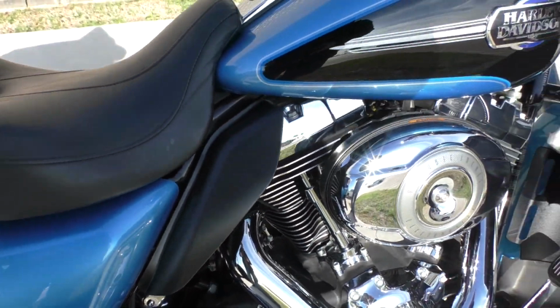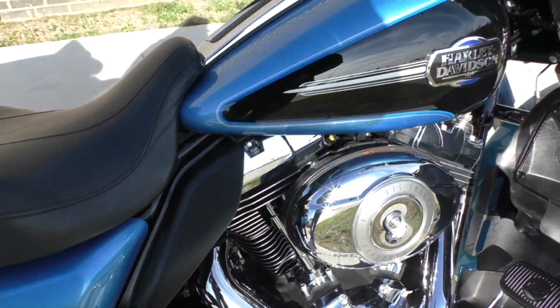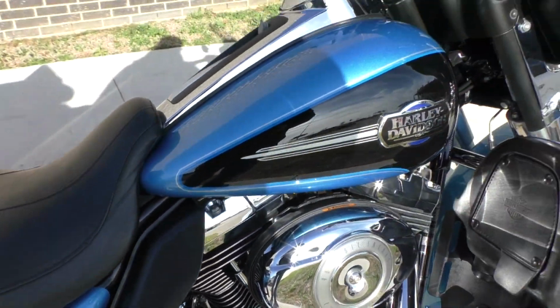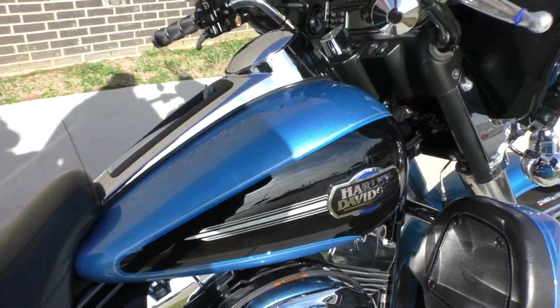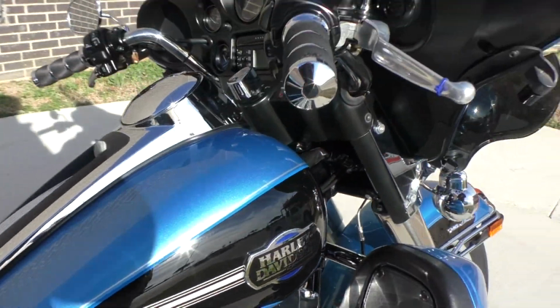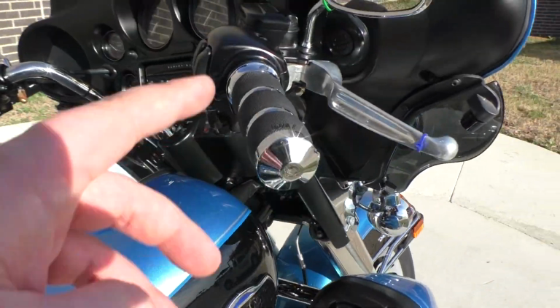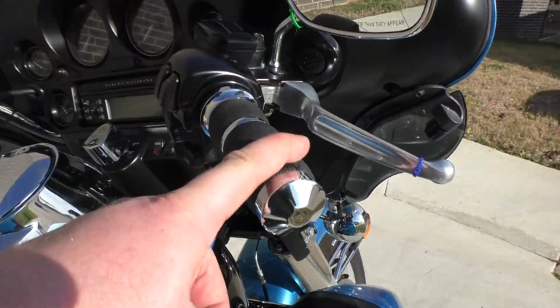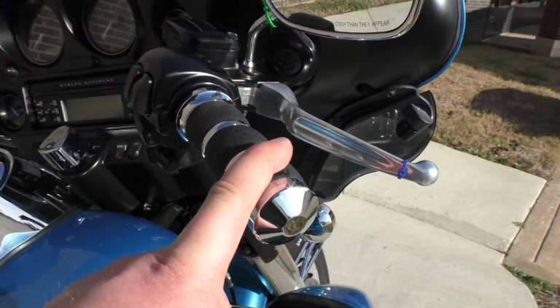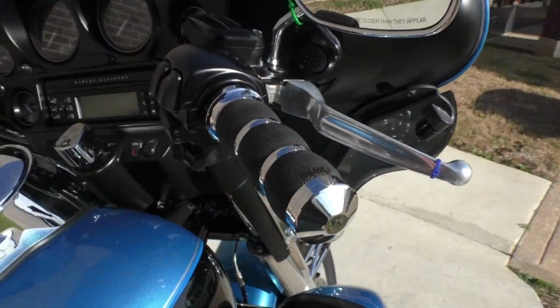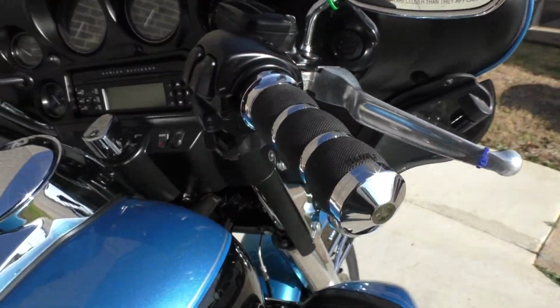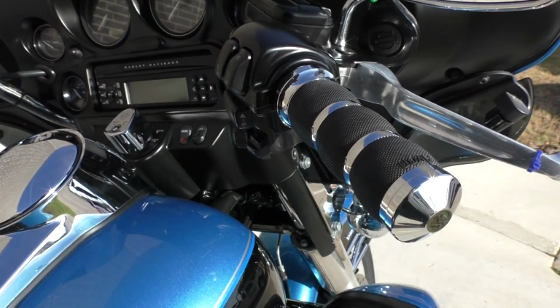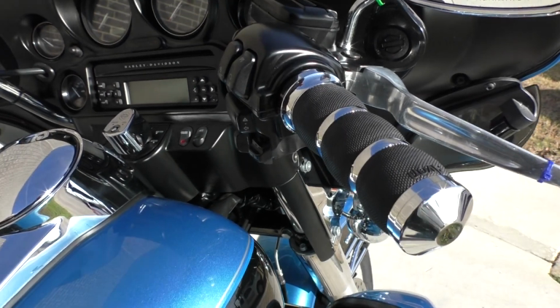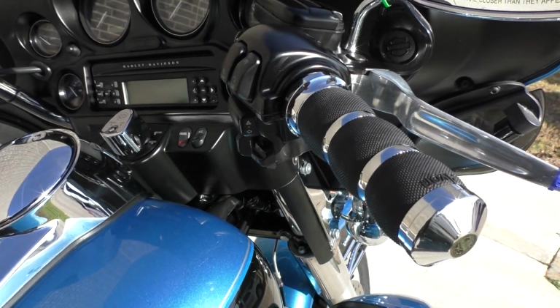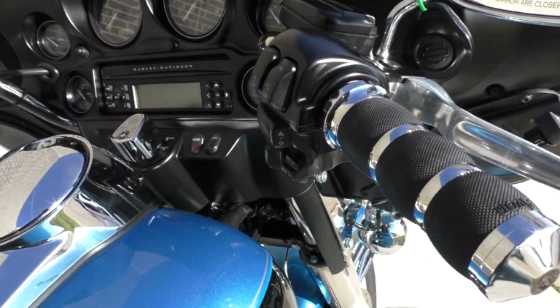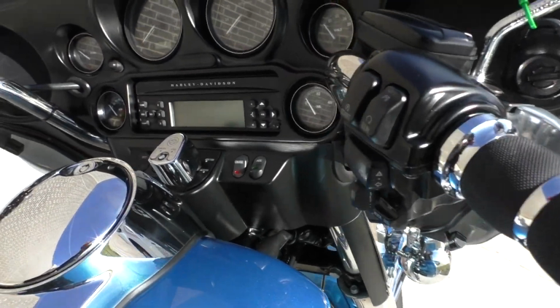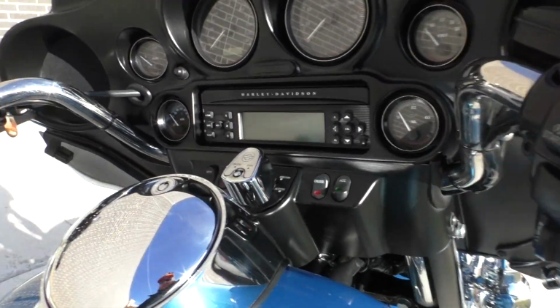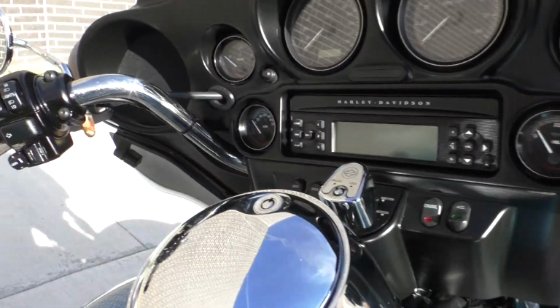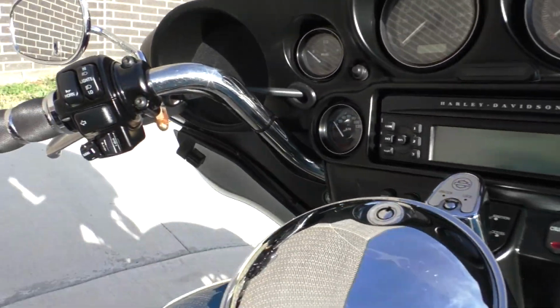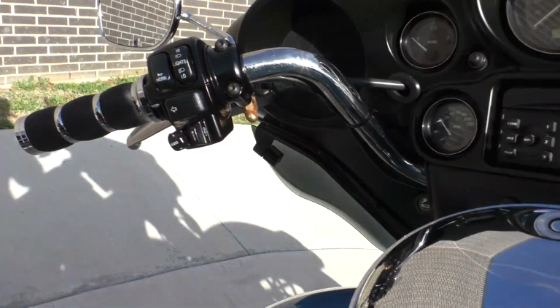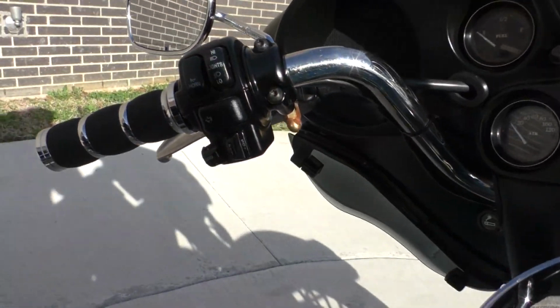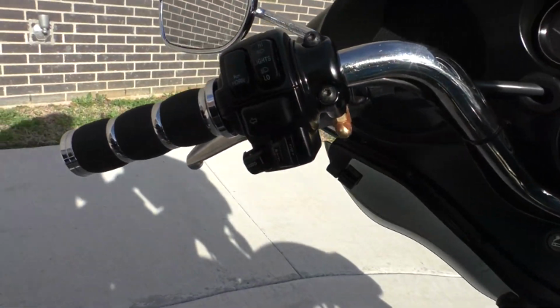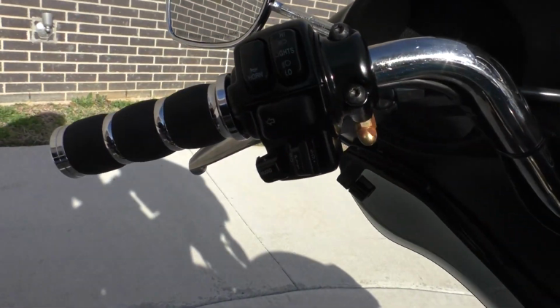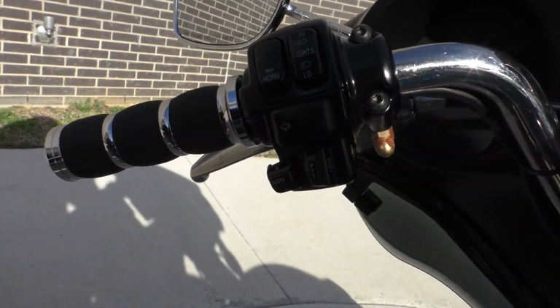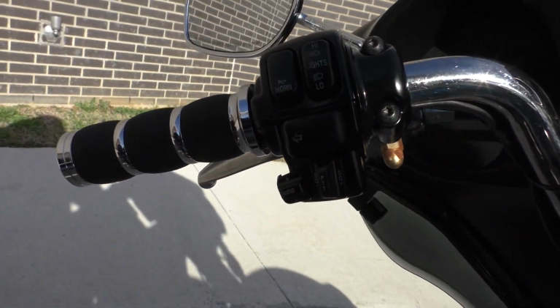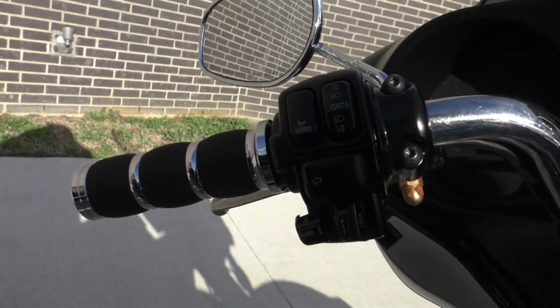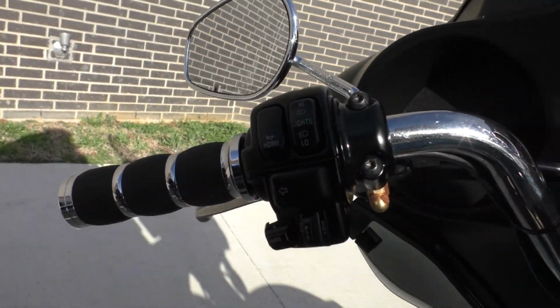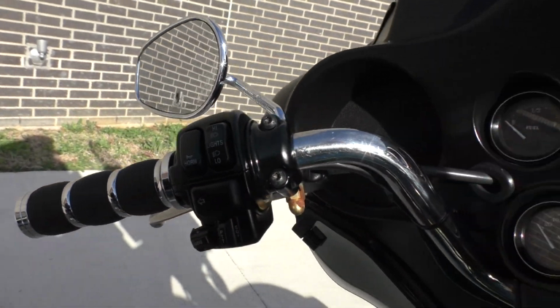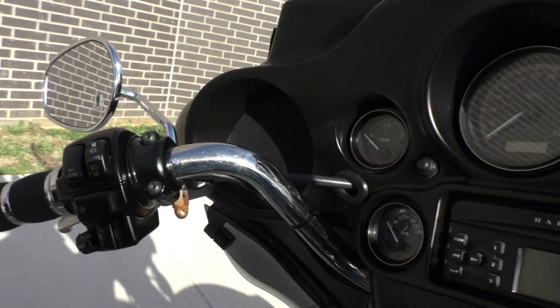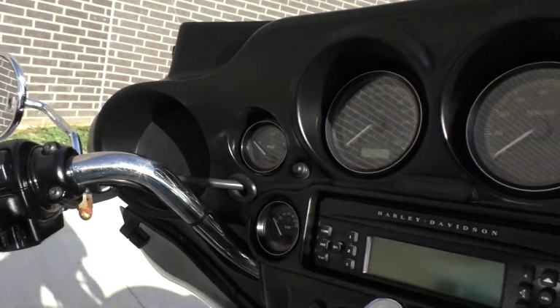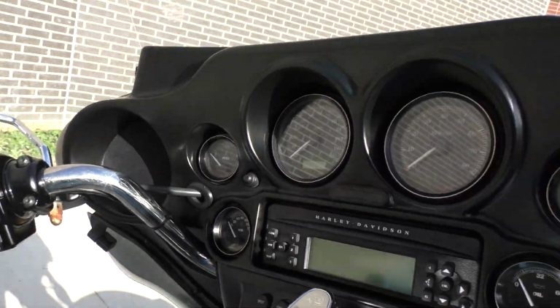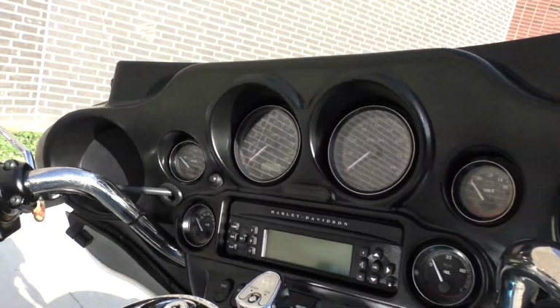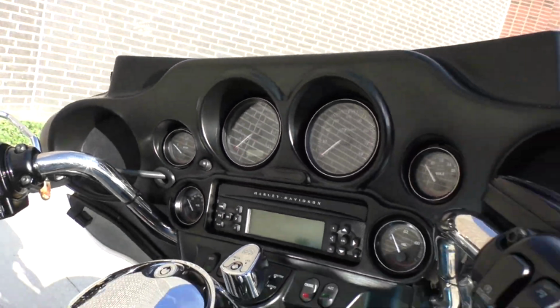It's got the heat shields. Chrome's in great shape. Upgraded Avon grips. Cruise control, factory security. I believe it's got ABS — we'll double check that.